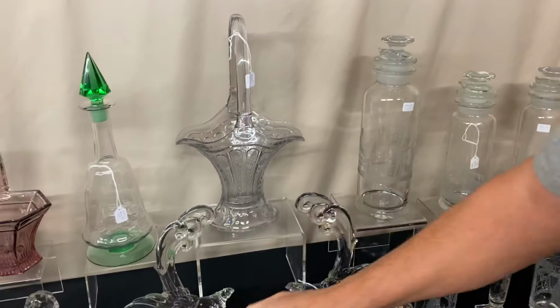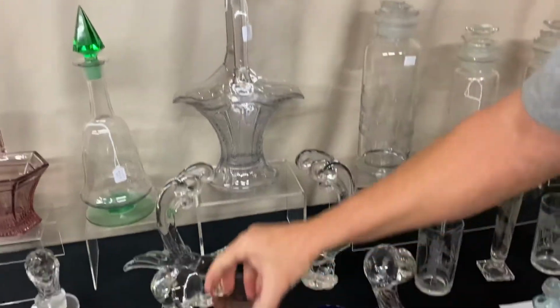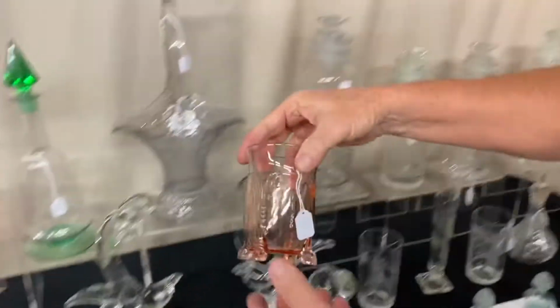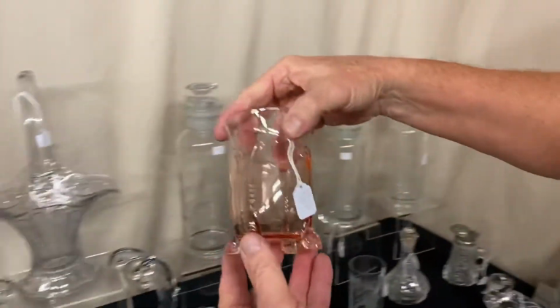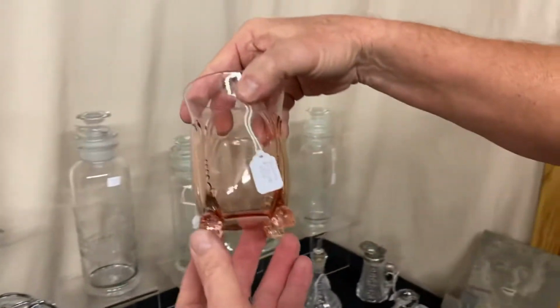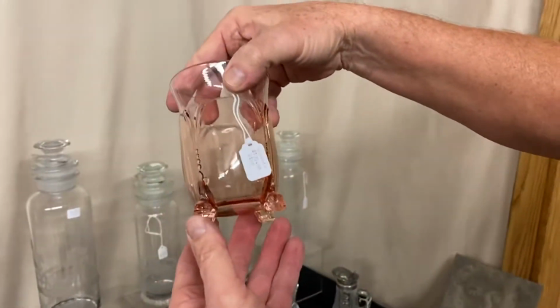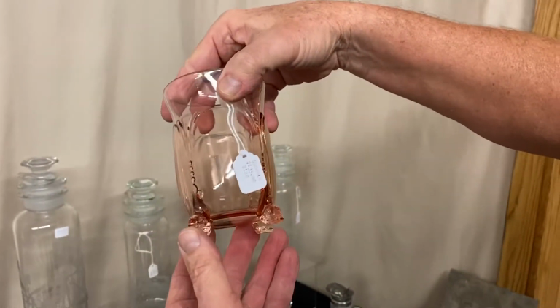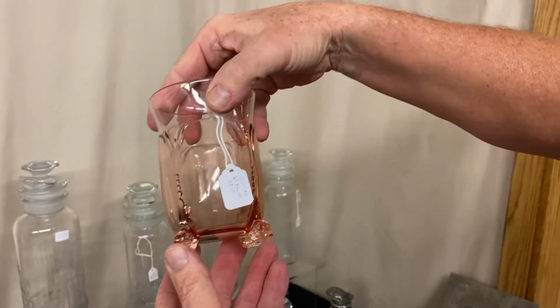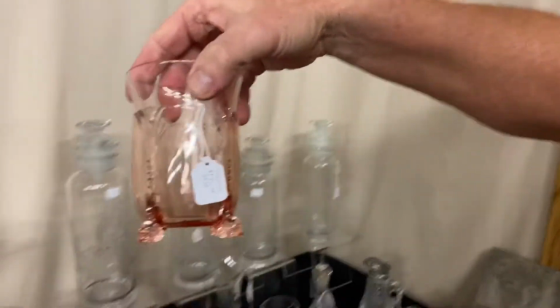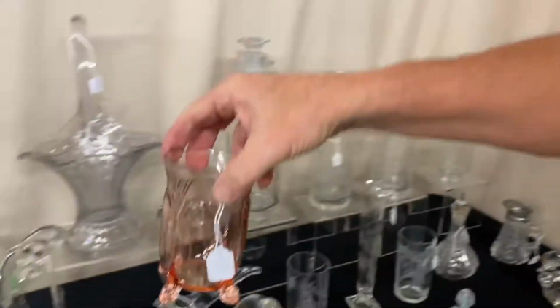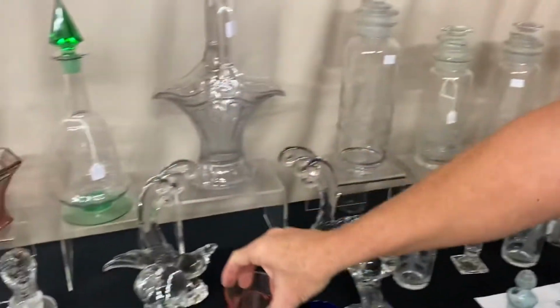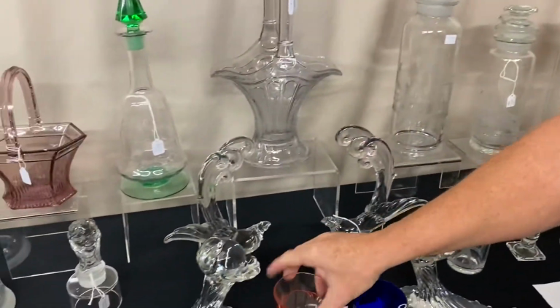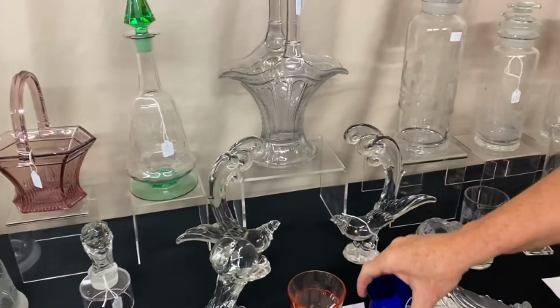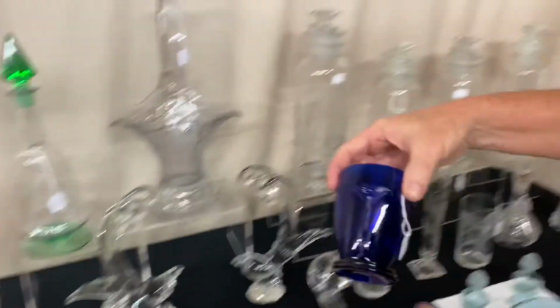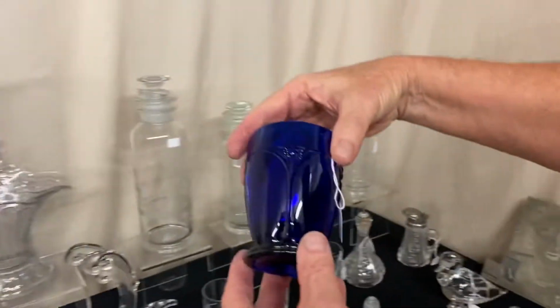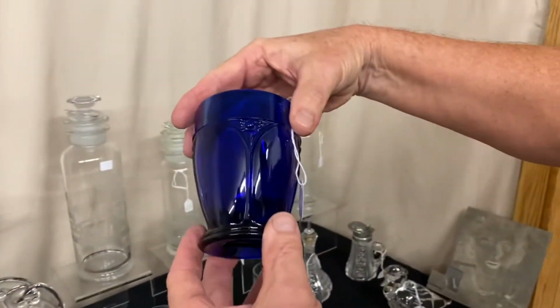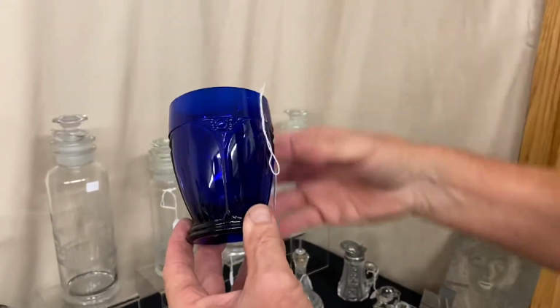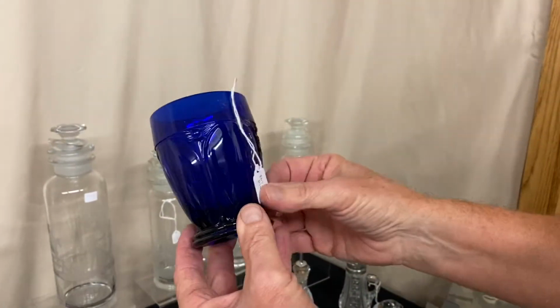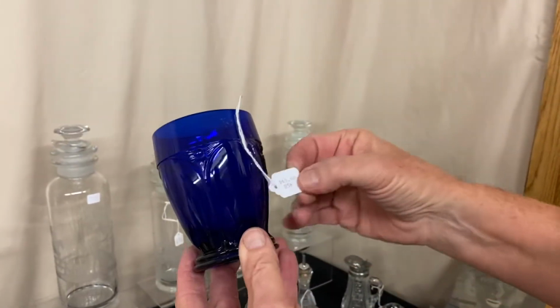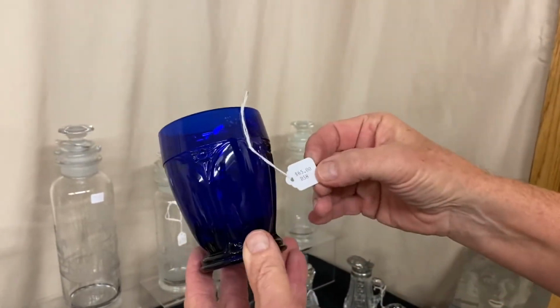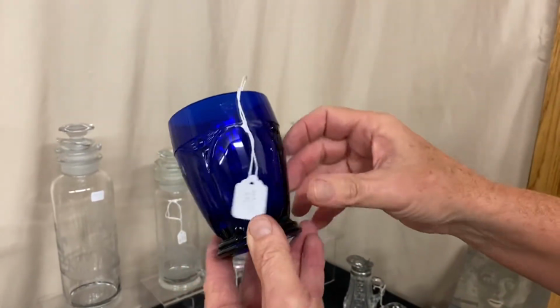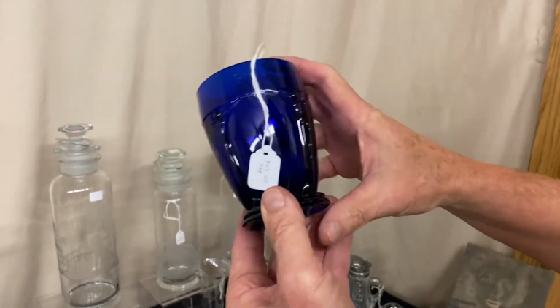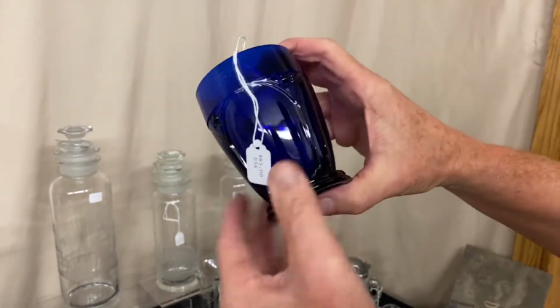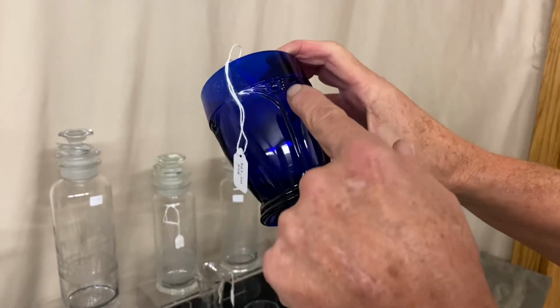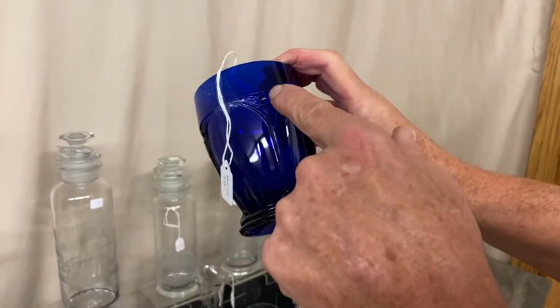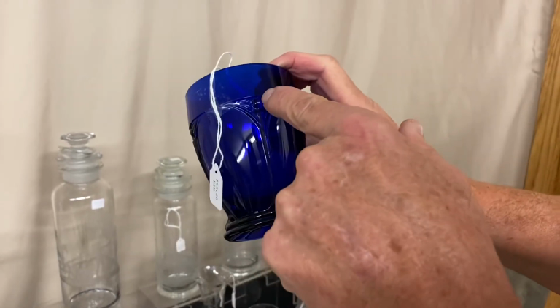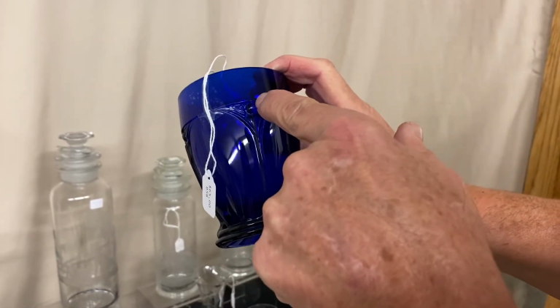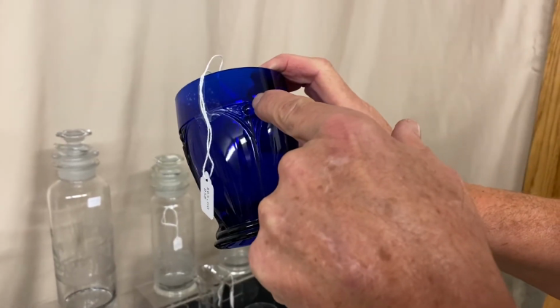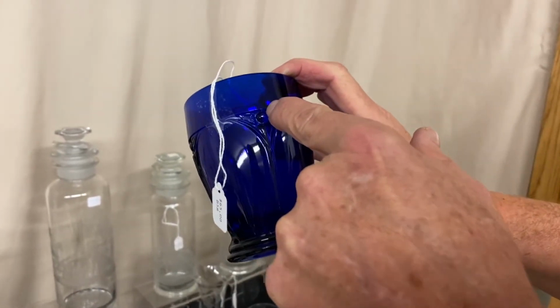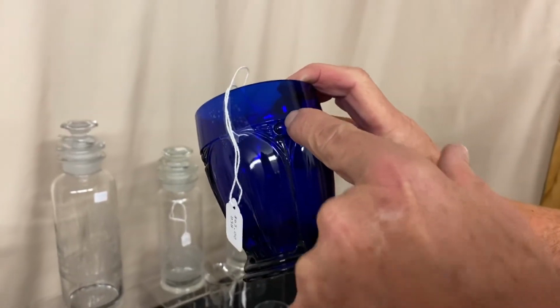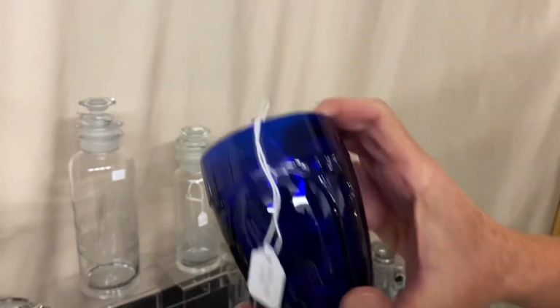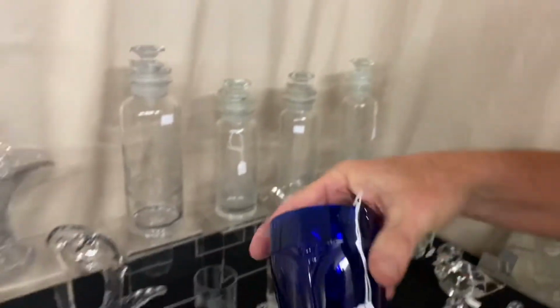We have an Empress dolphin-footed tumbler — these aren't easy to find — at $135. We also have an arch tumbler in Cobalt Blue marked at $65. It does have ever so slightly — a very, very tiny nick right there on it.